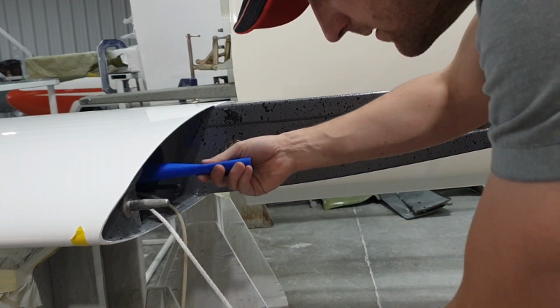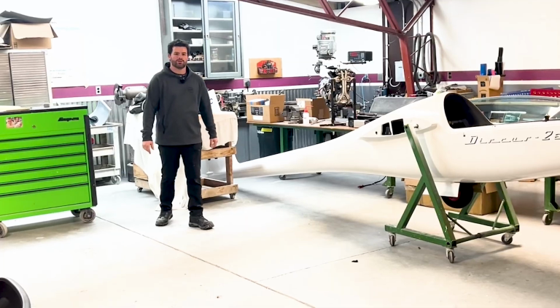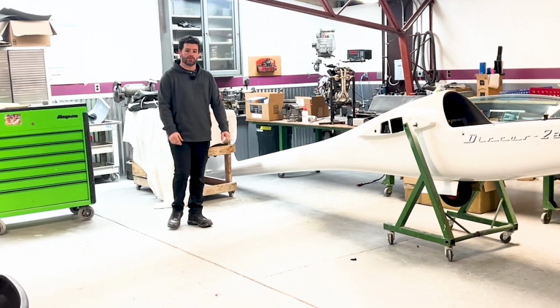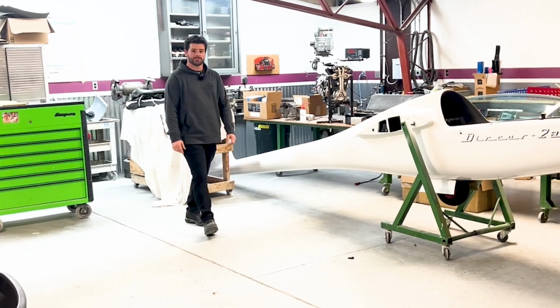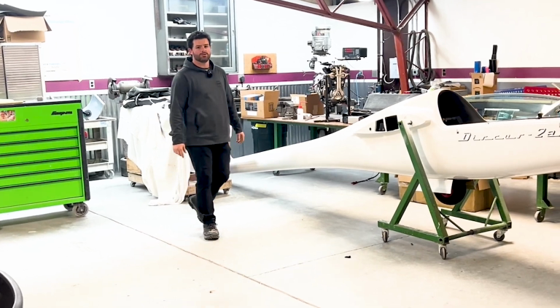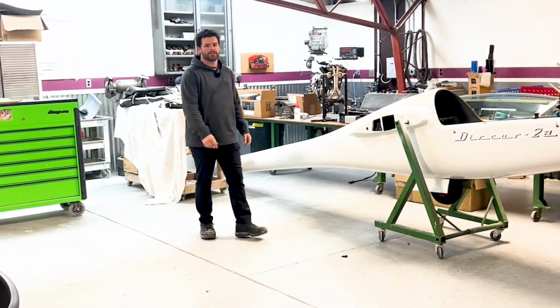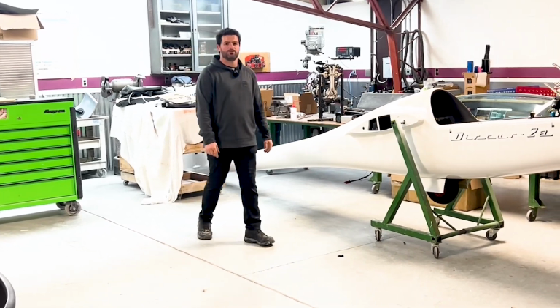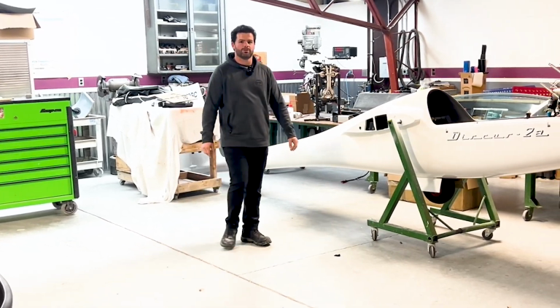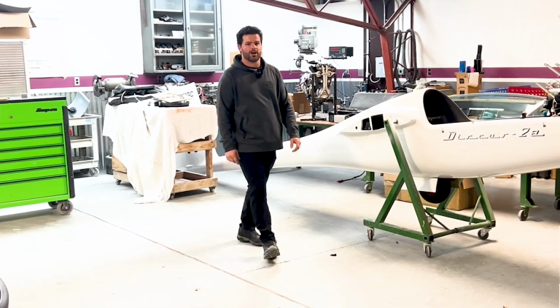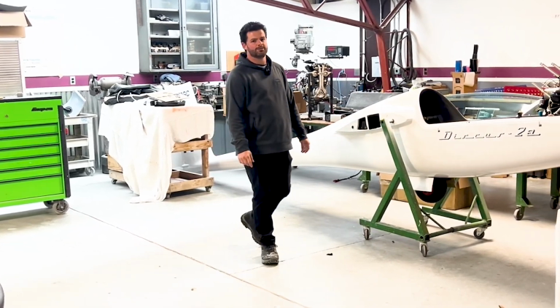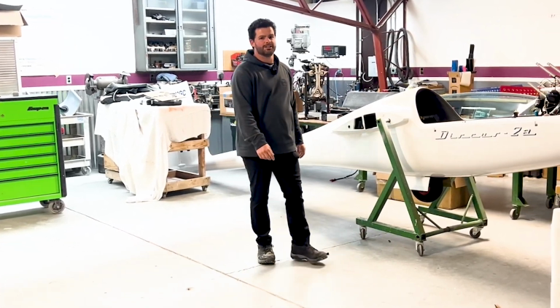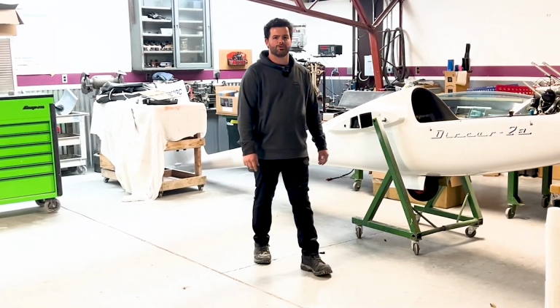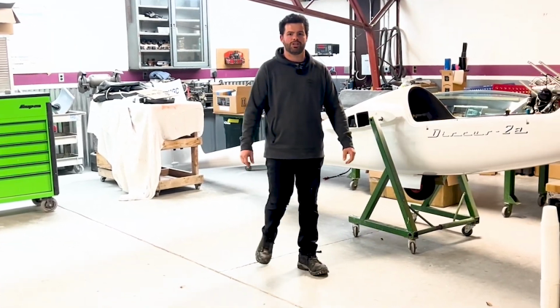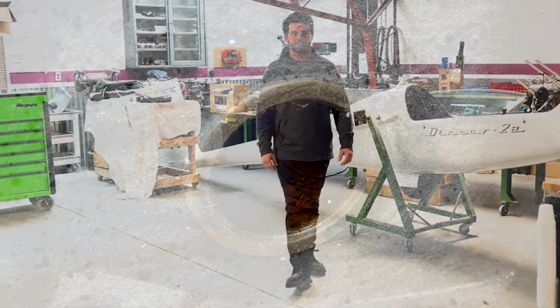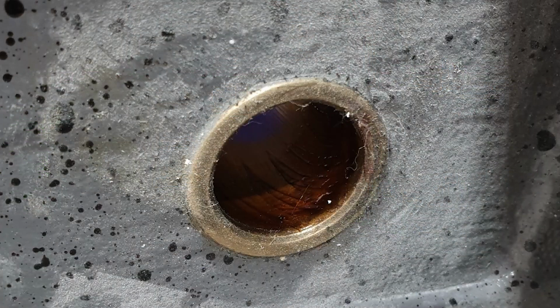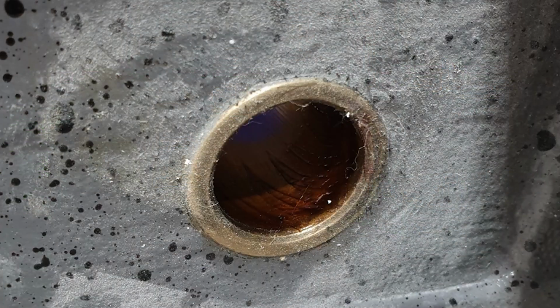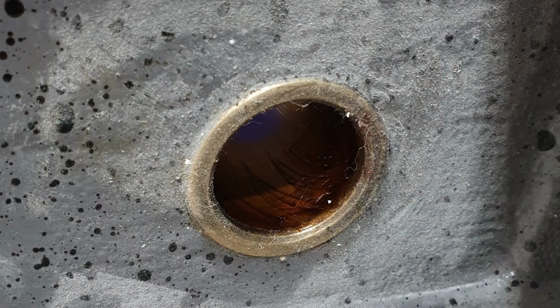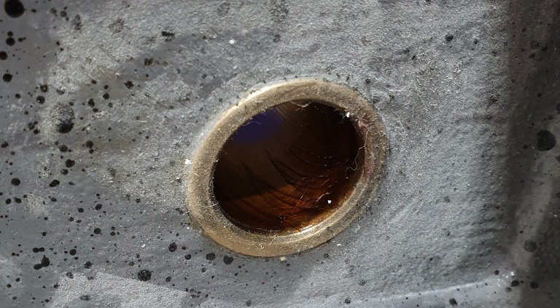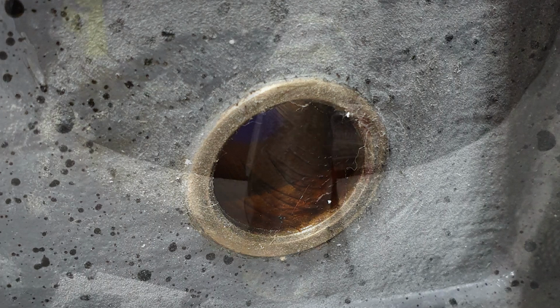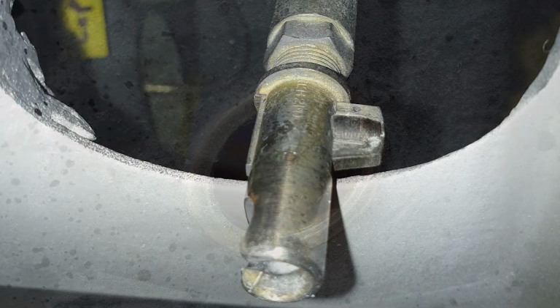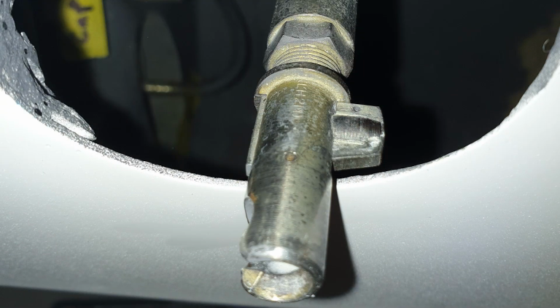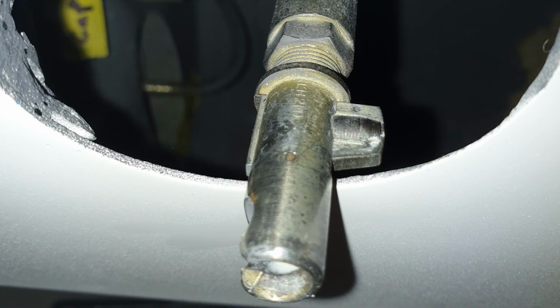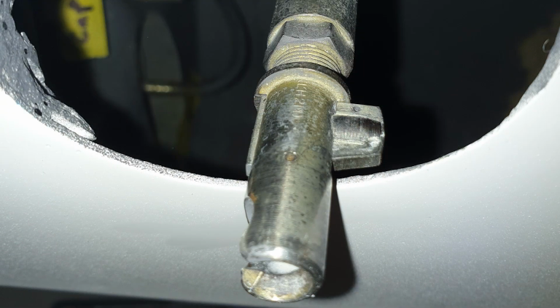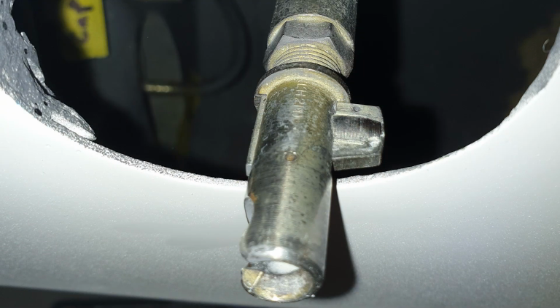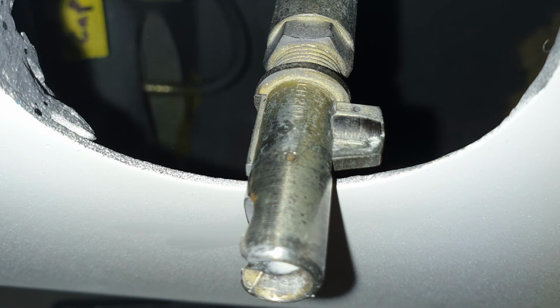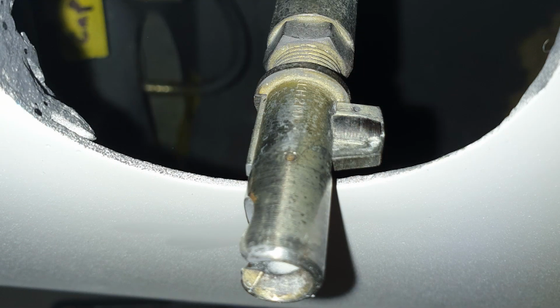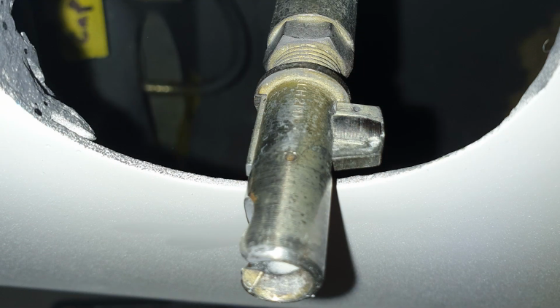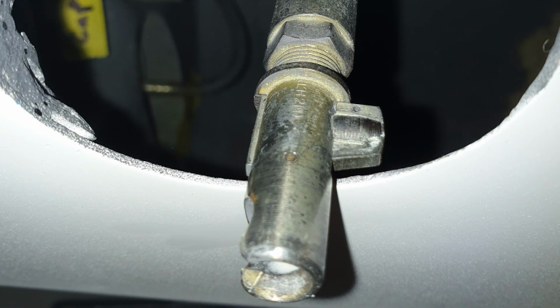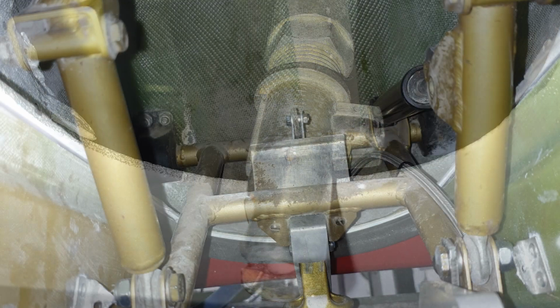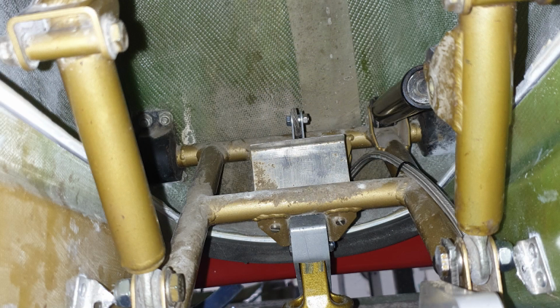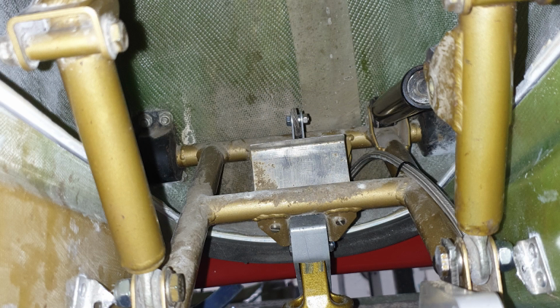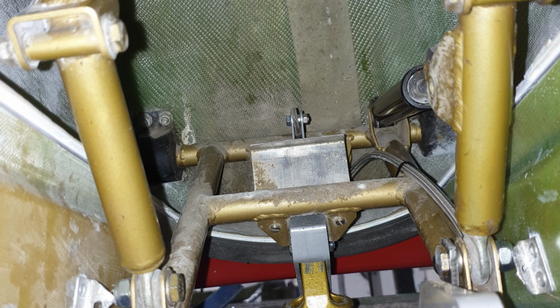During the 3,000 hour inspection we found a few items in need of replacement such as the main pin bushings, the hotelier connections, and the landing gear mounts. We'll see you next week.